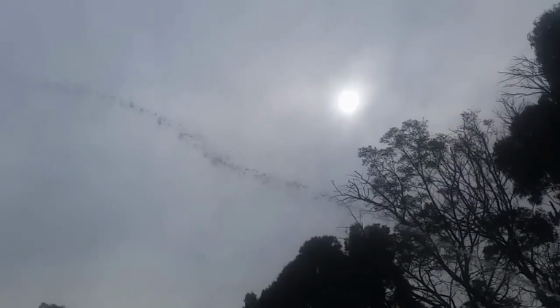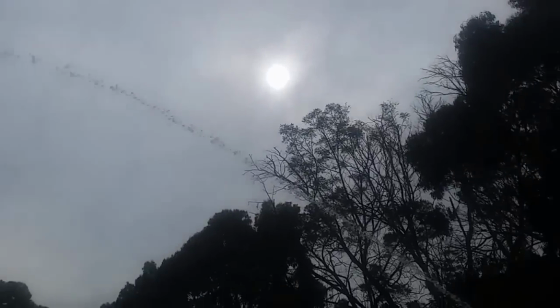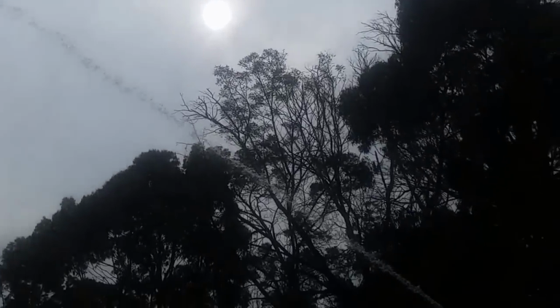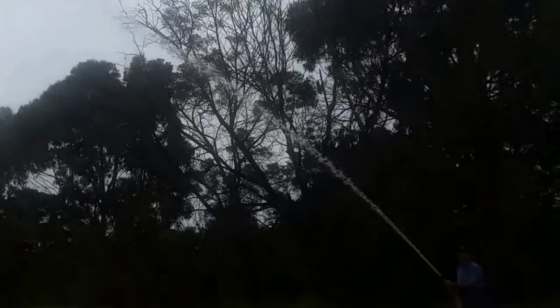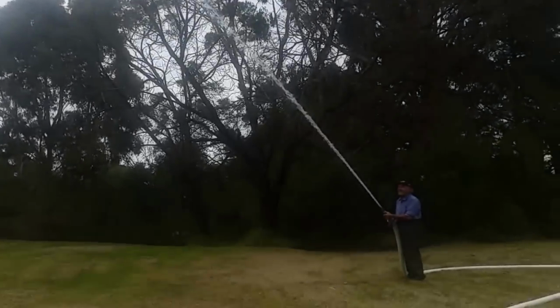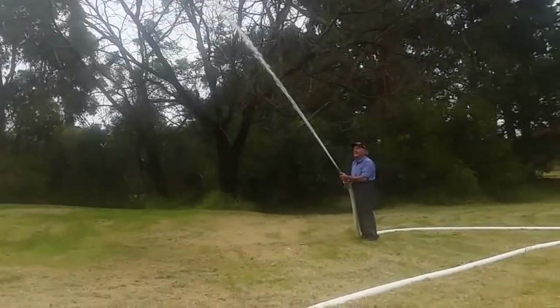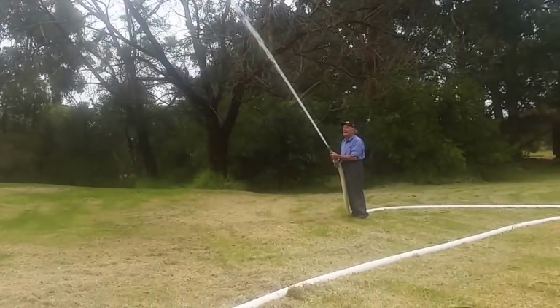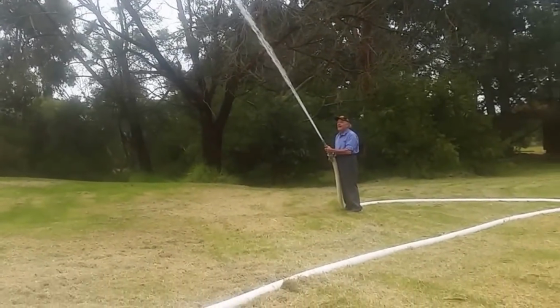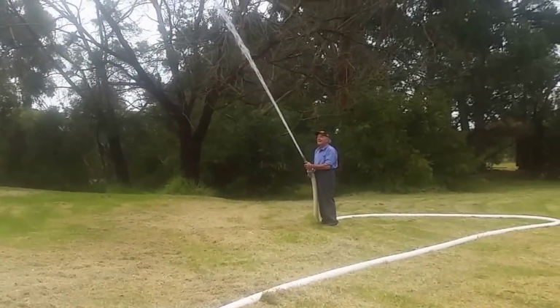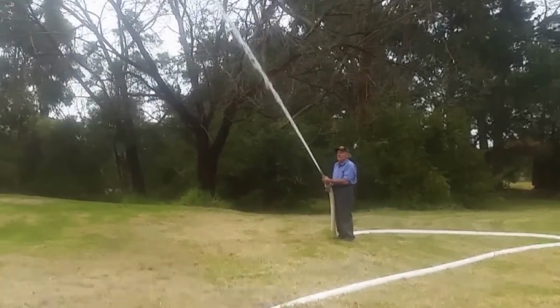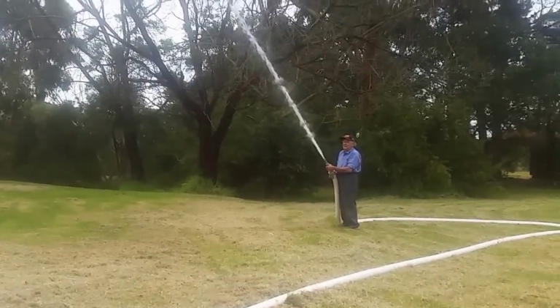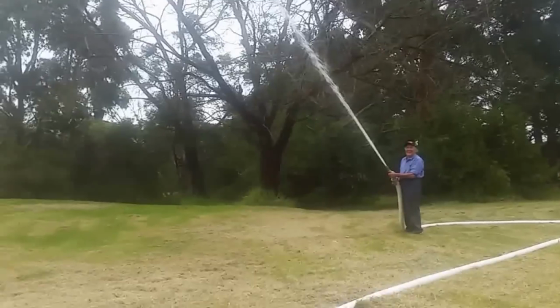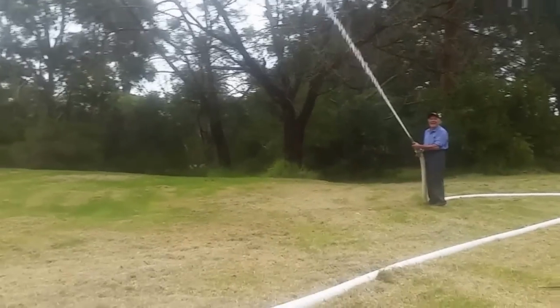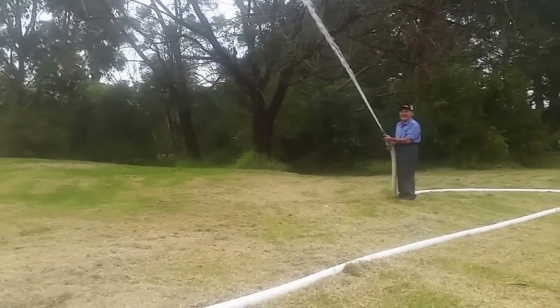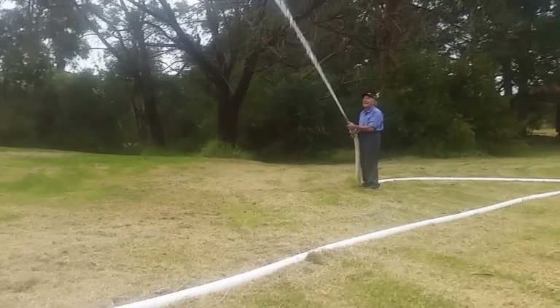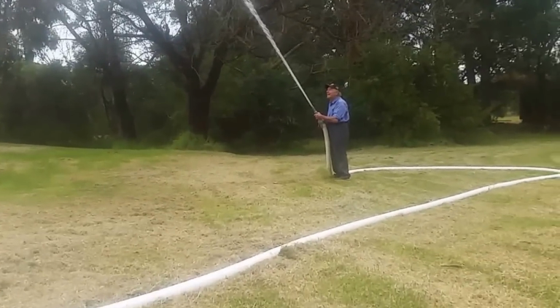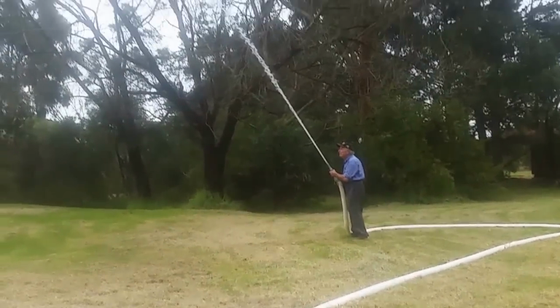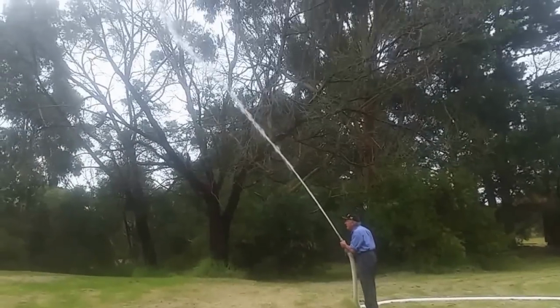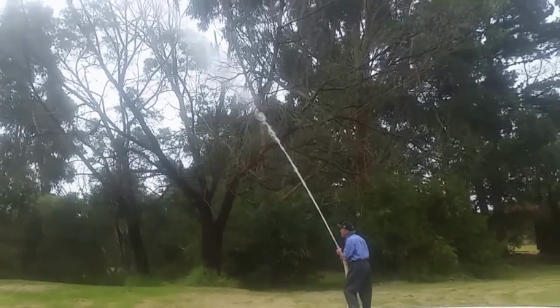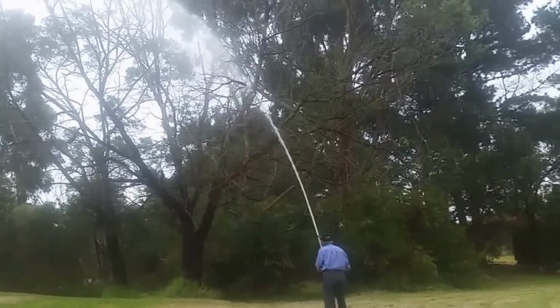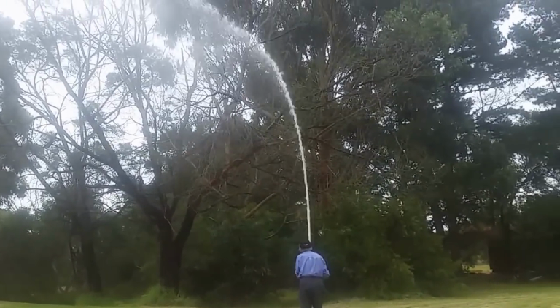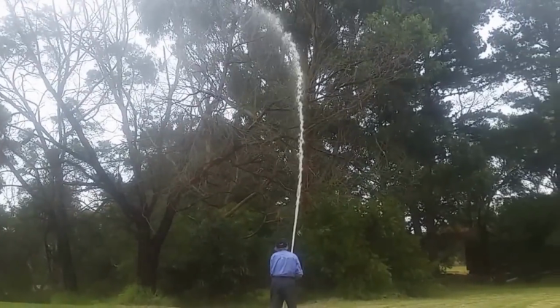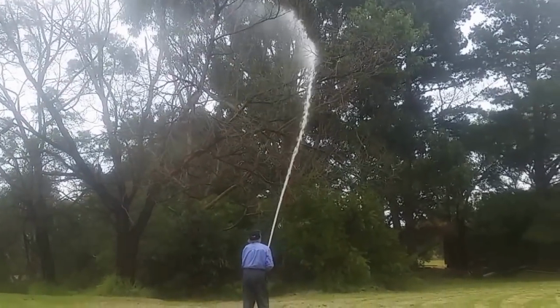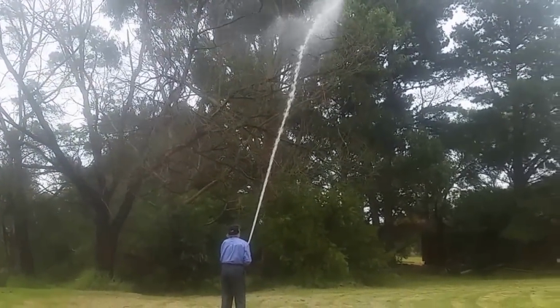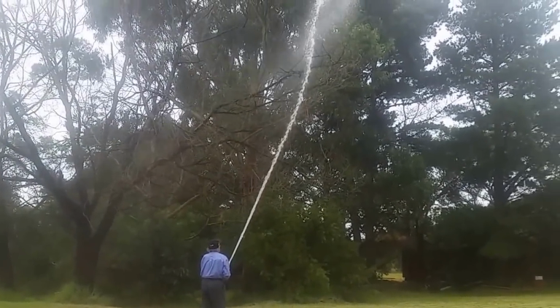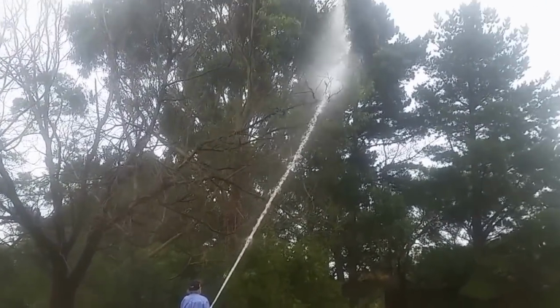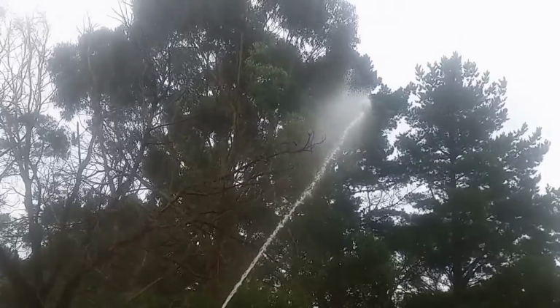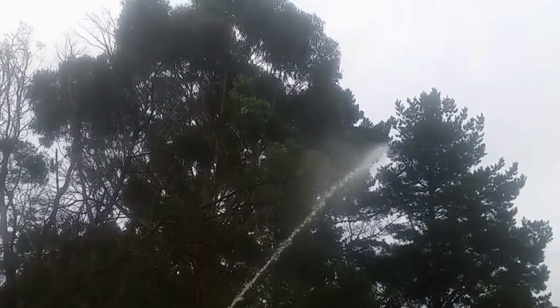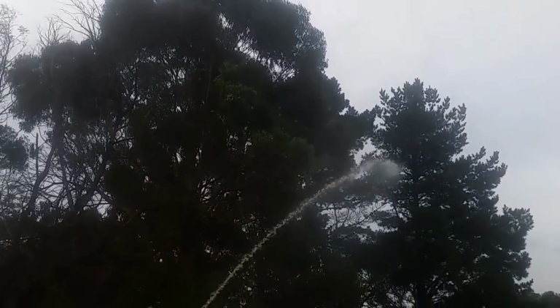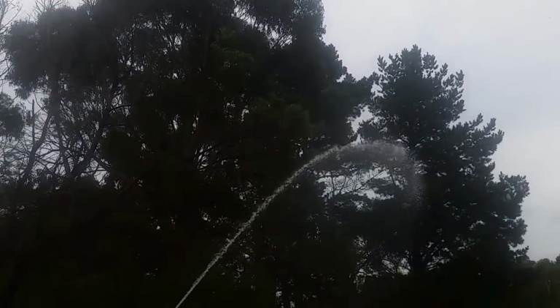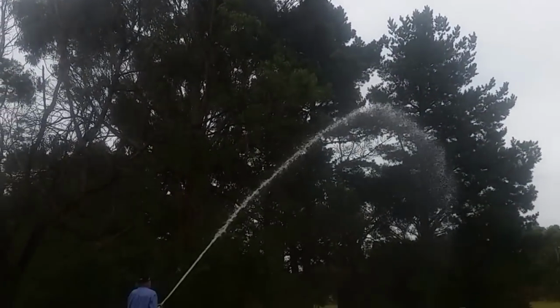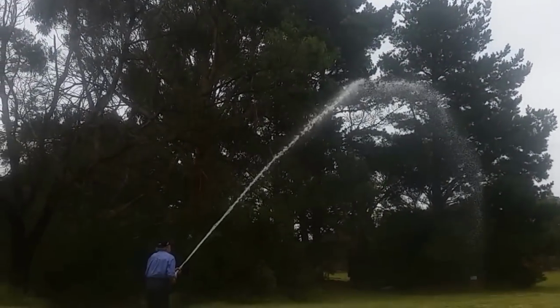I don't know if you can see it in the sky, but there's a fair range. That's it, Mike — up the tree. That gives you an idea of the range.